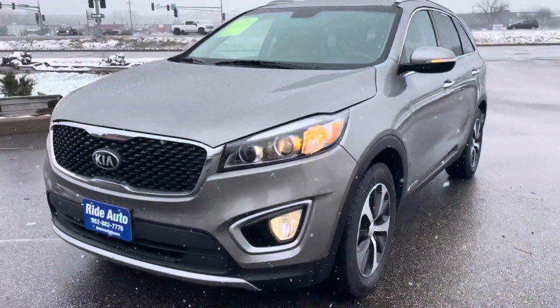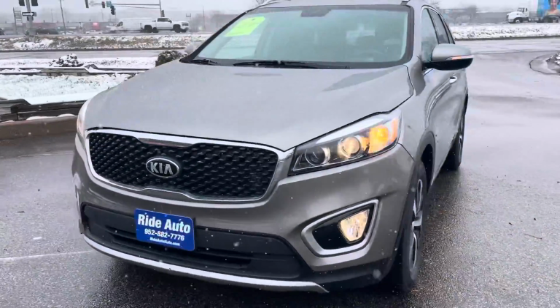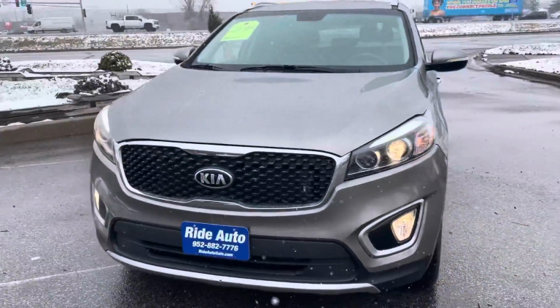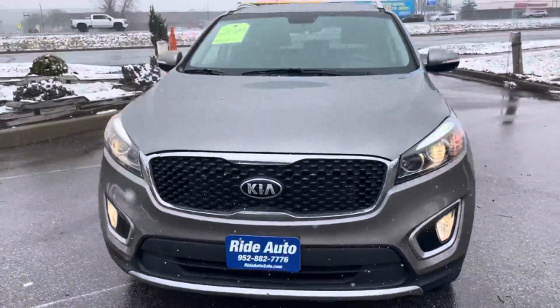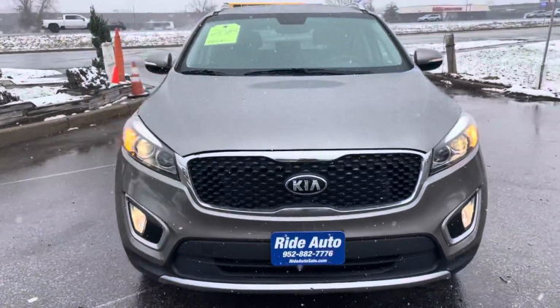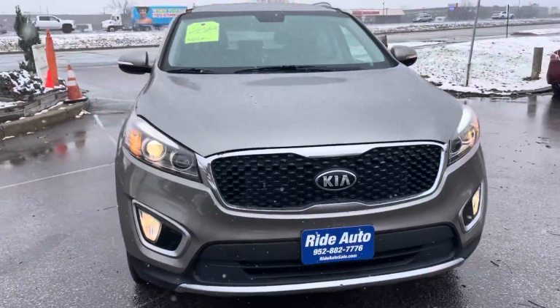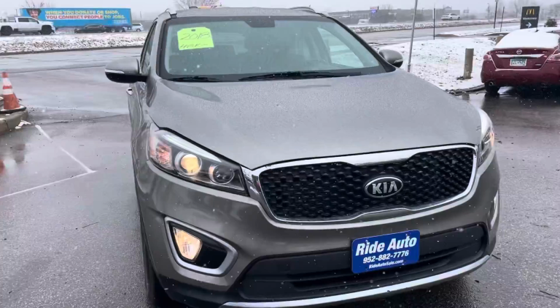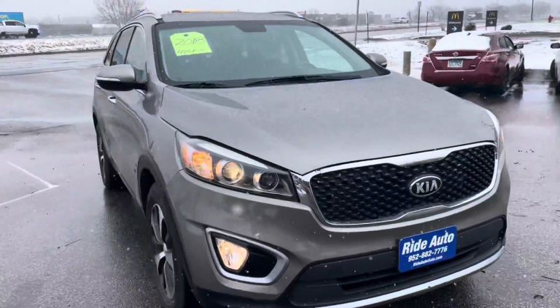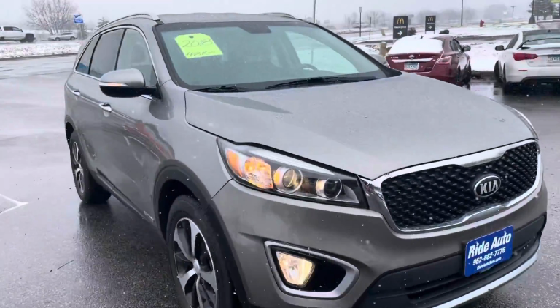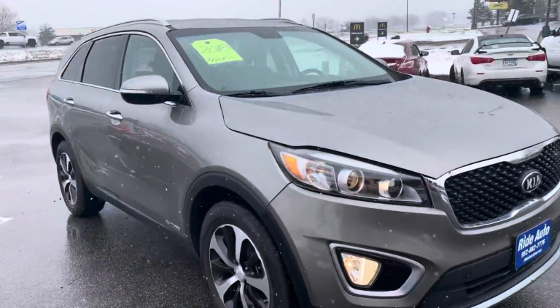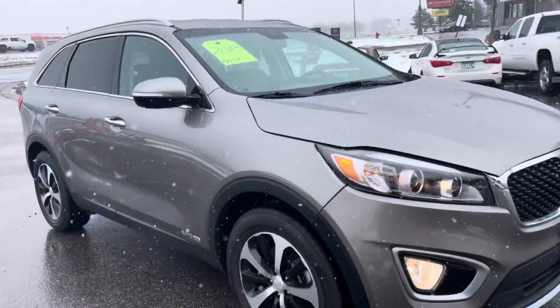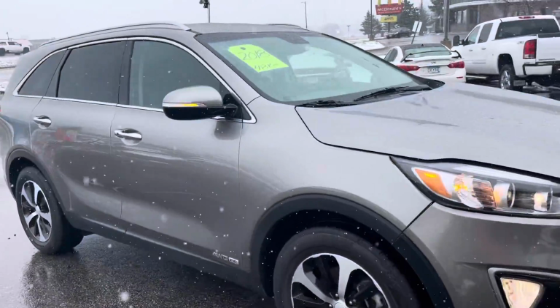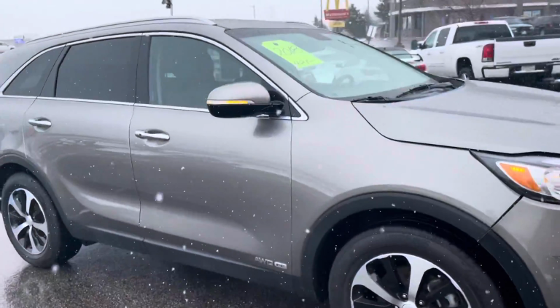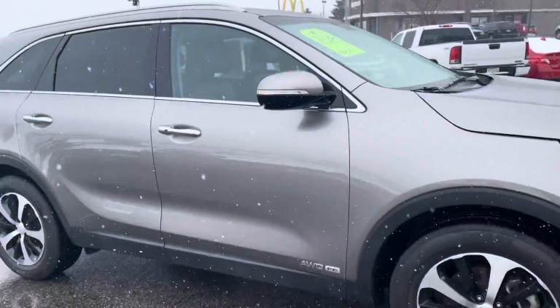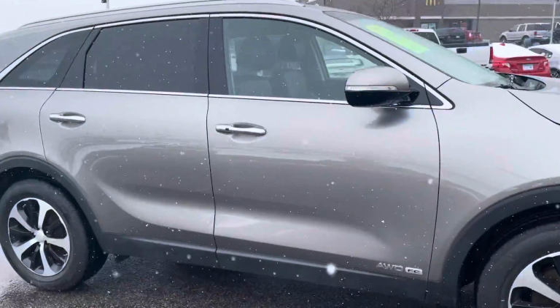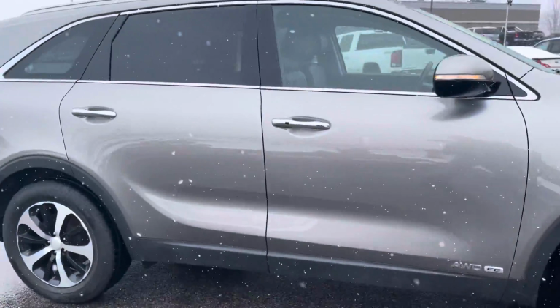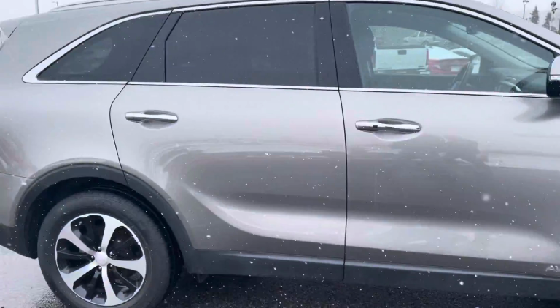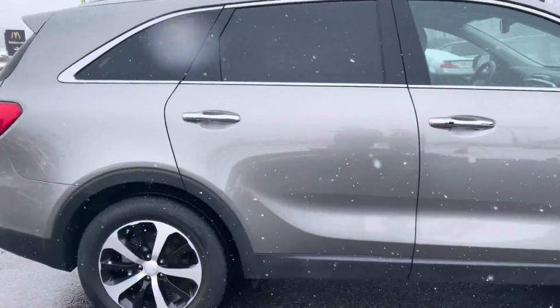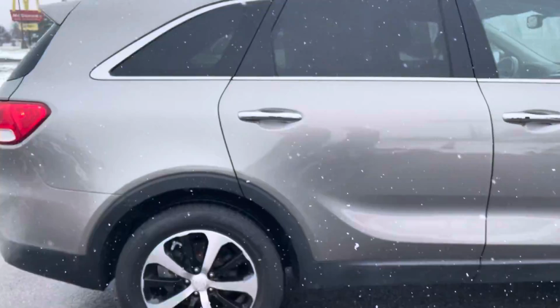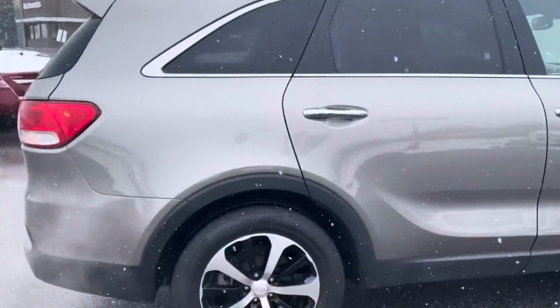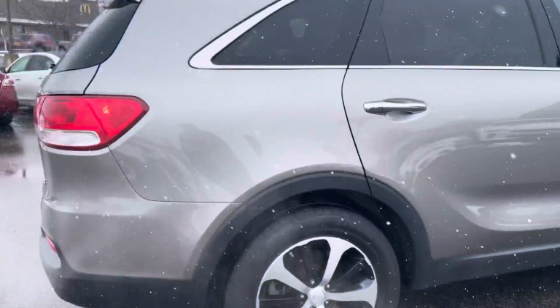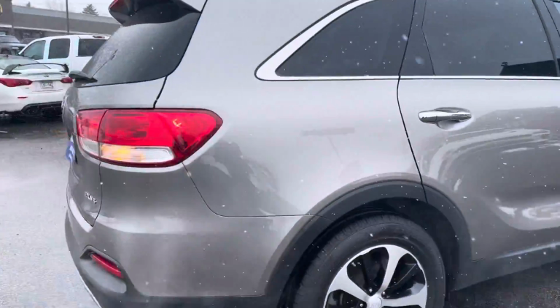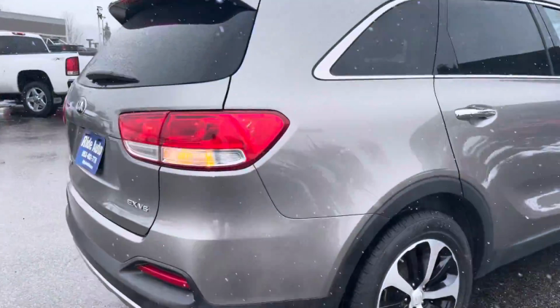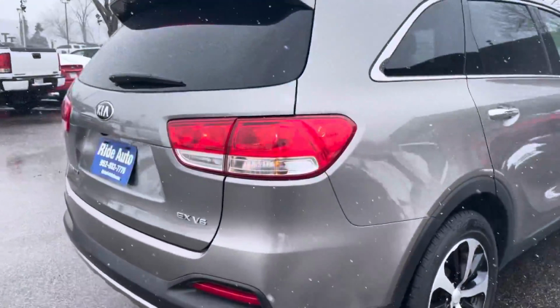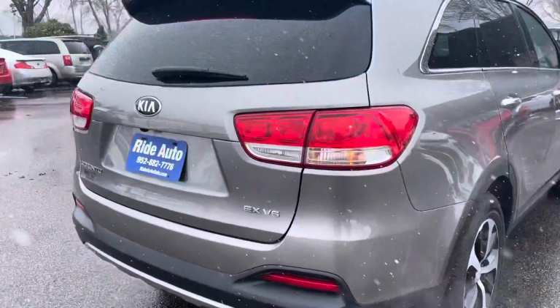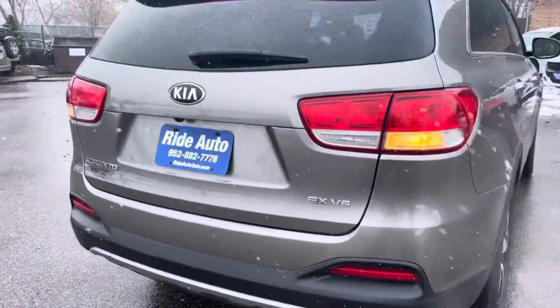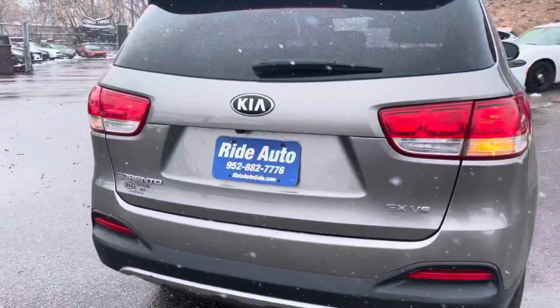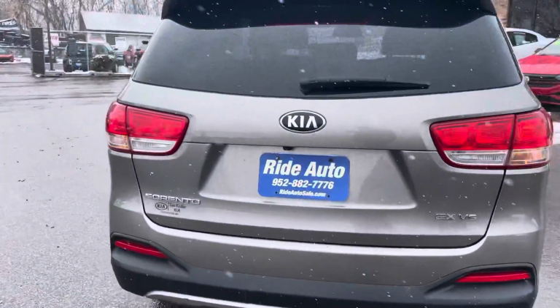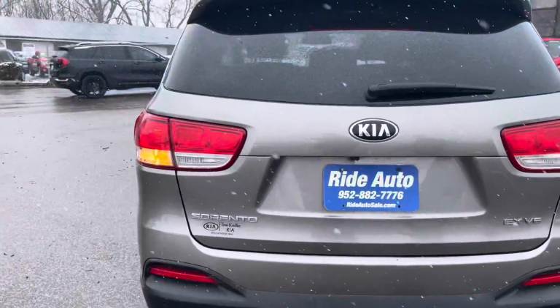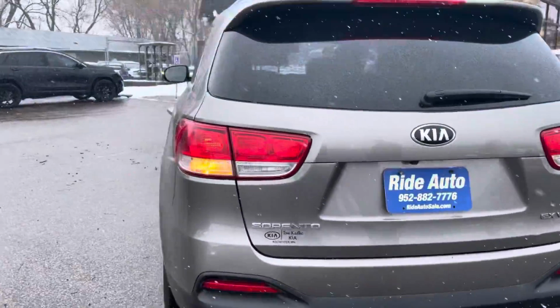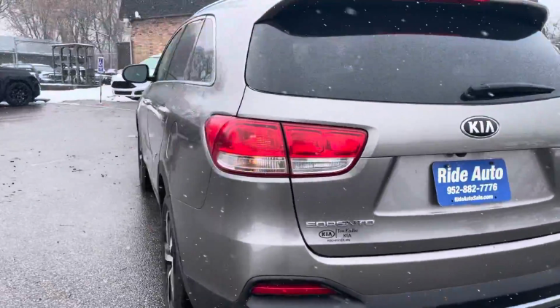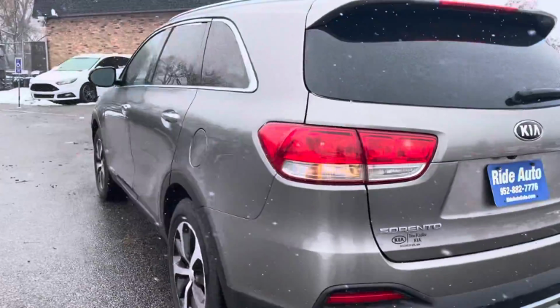Hello, welcome to Ride Auto on this beautiful snowy day where we have this crossover SUV for you to choose from. This is a 2018 Kia Sorento. It's an EX model, so it's well equipped. It's got the V6 engine and it has a four-wheel drive model.